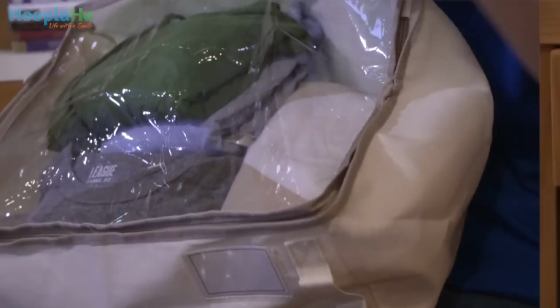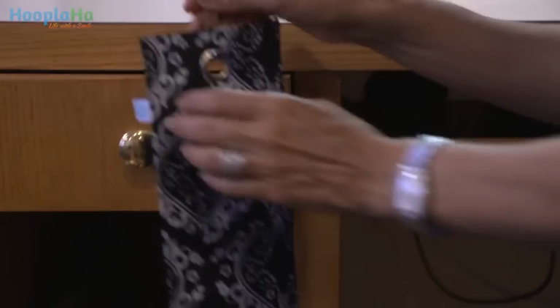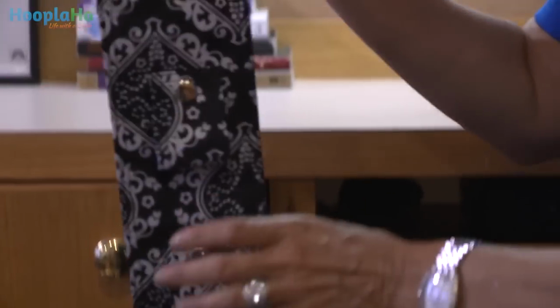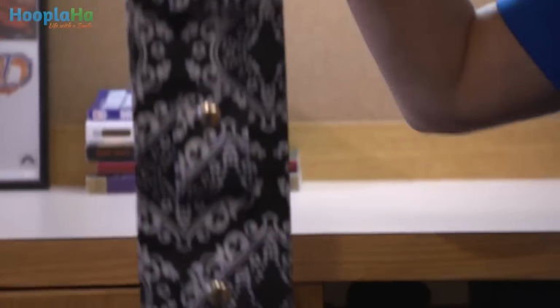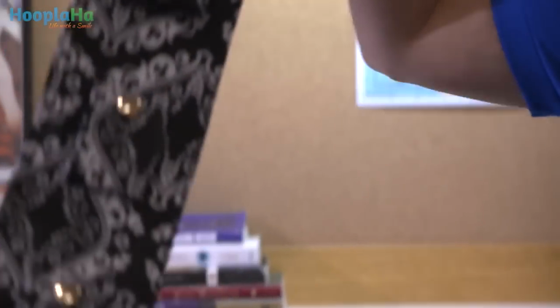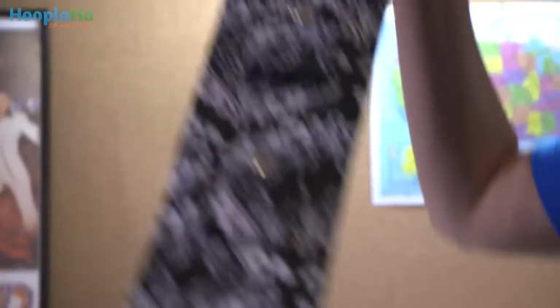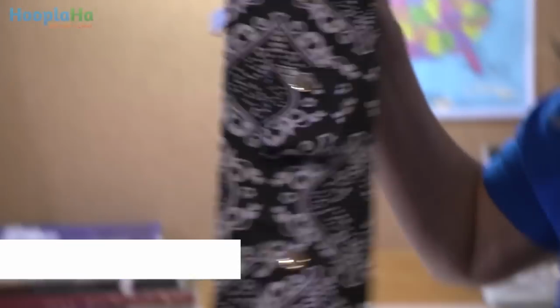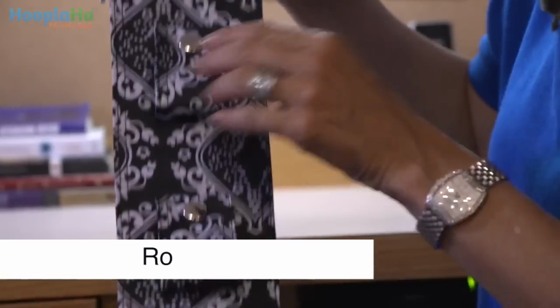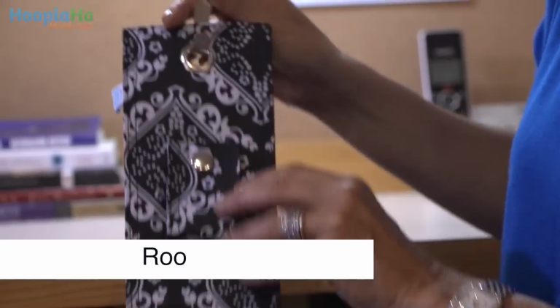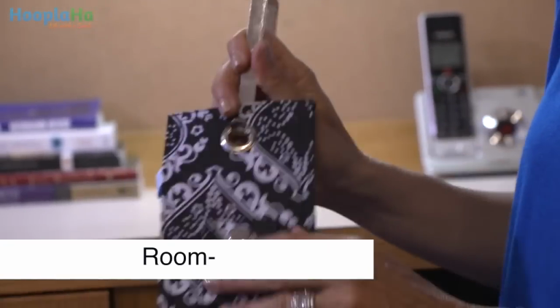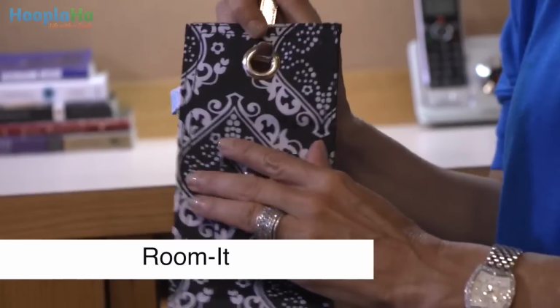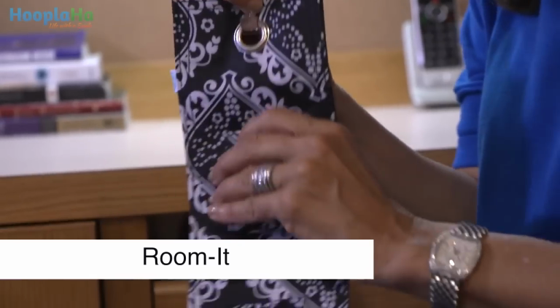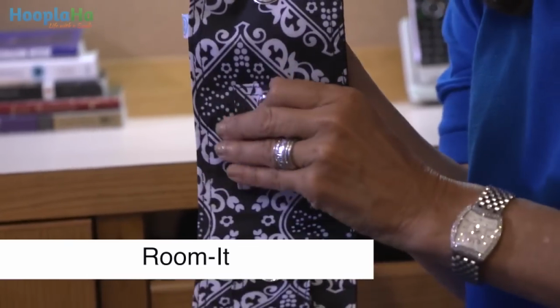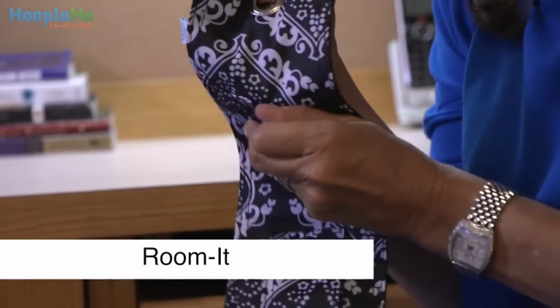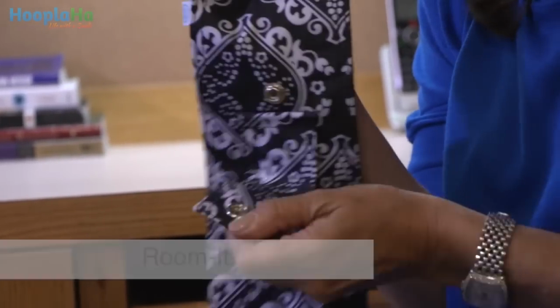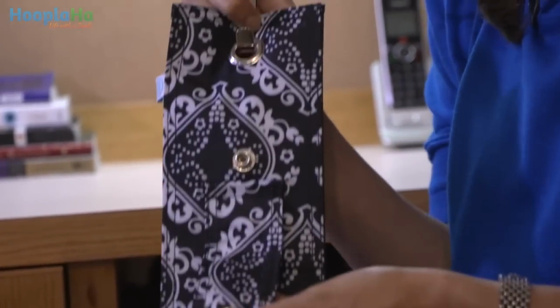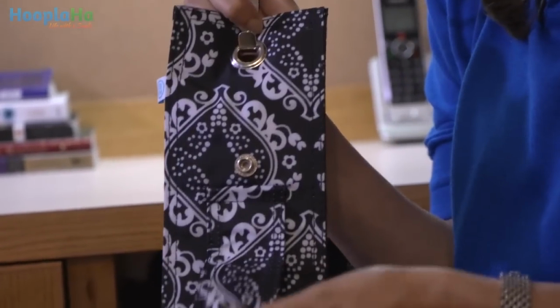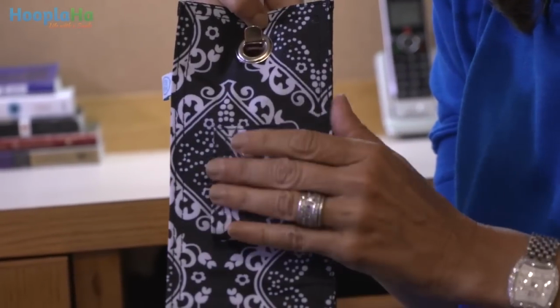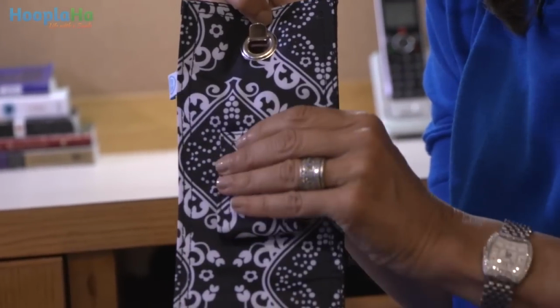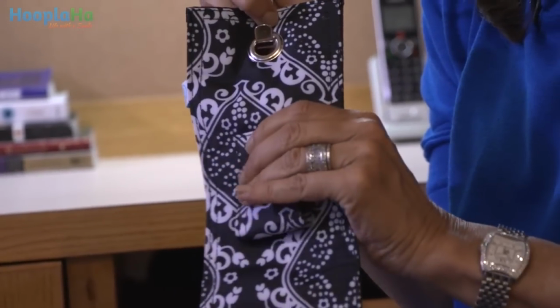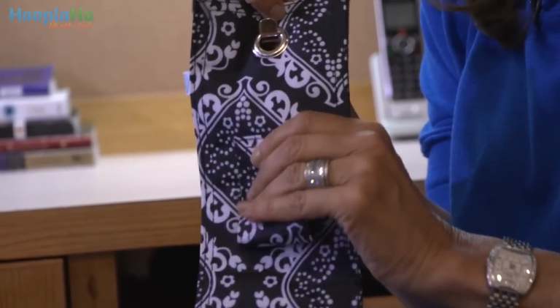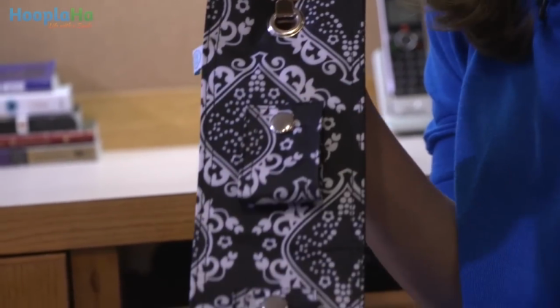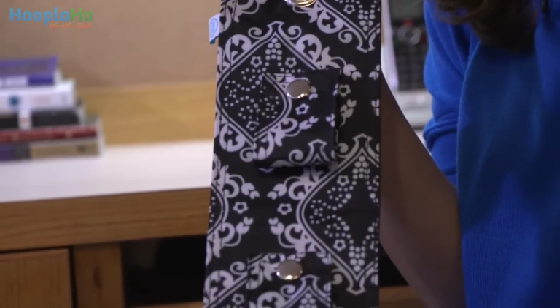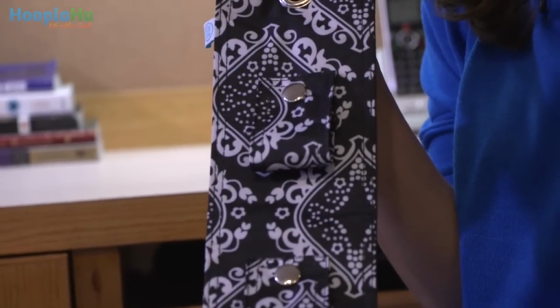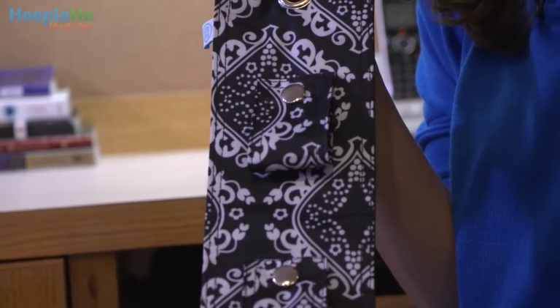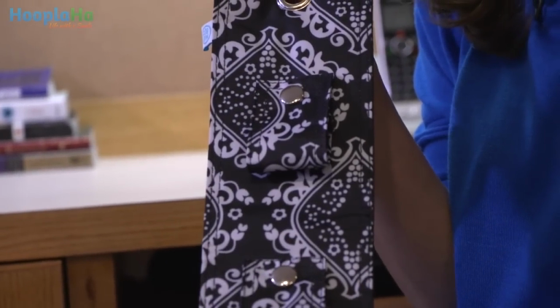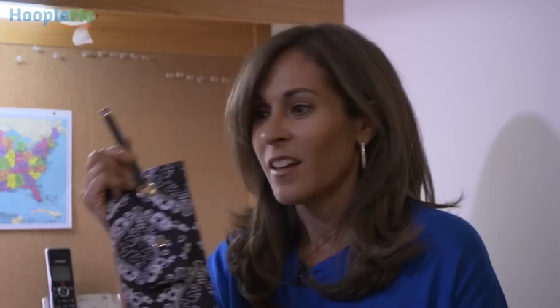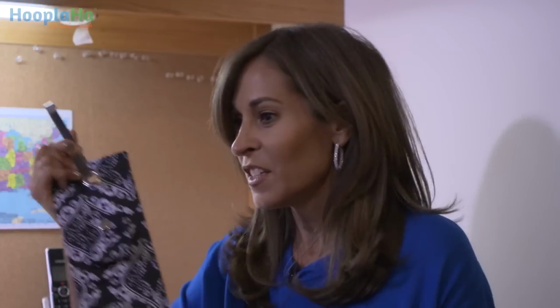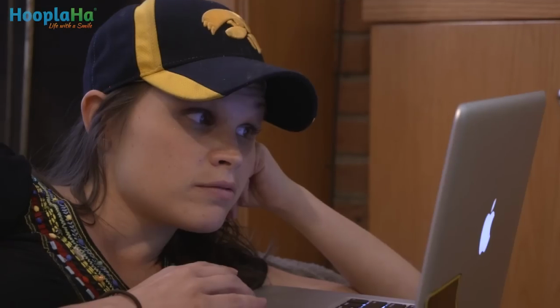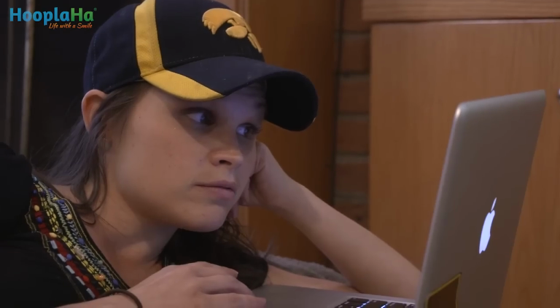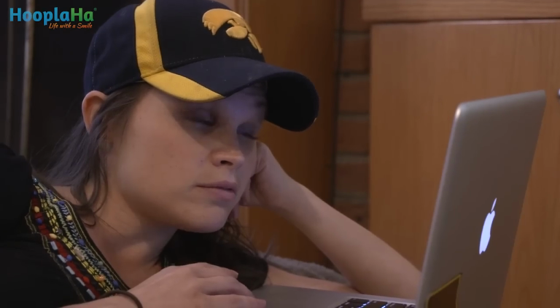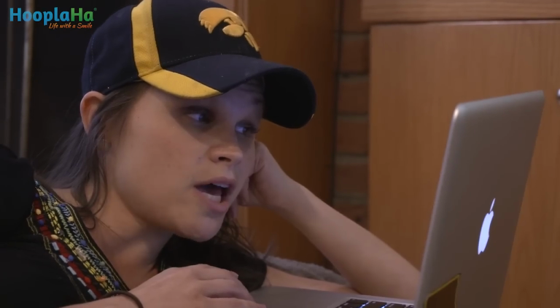If you don't have room on the wall for hooks, the Room-It is a great contraption. It takes up very little space and it has snaps instead of hooks to hold the things that you need. Elise, do you like this? Love it.